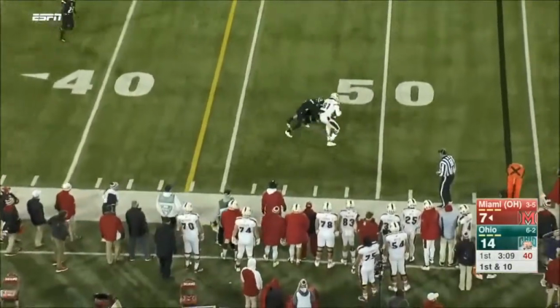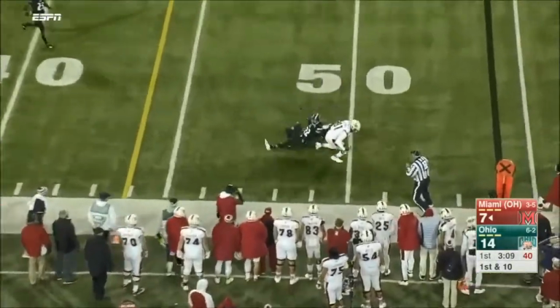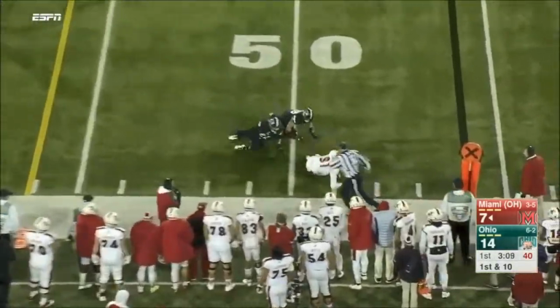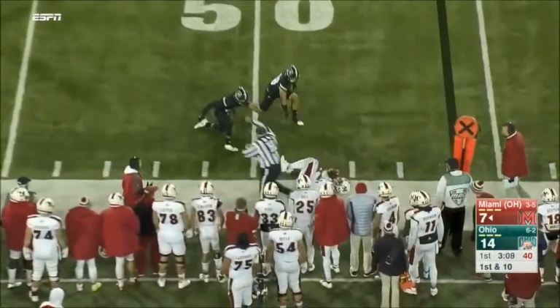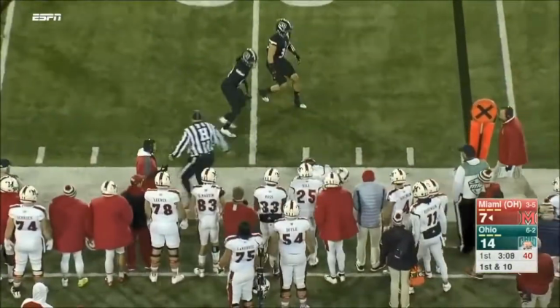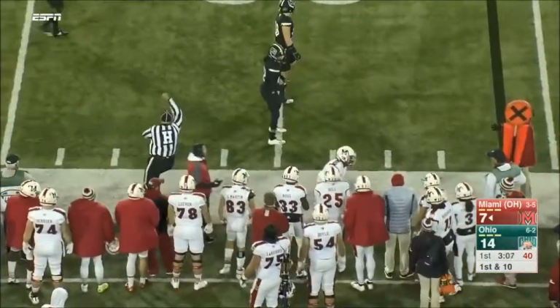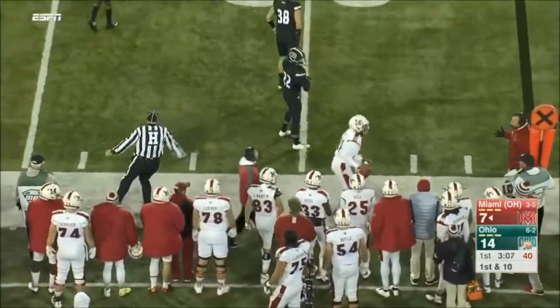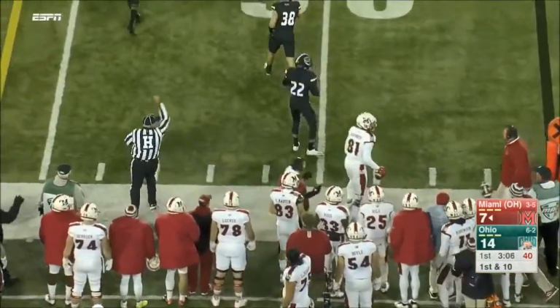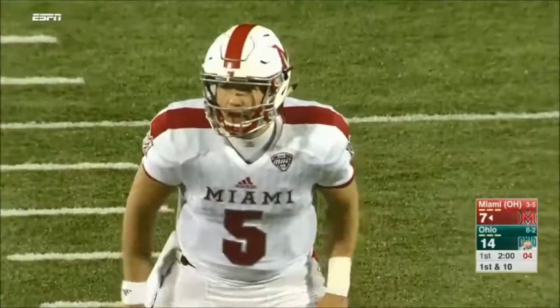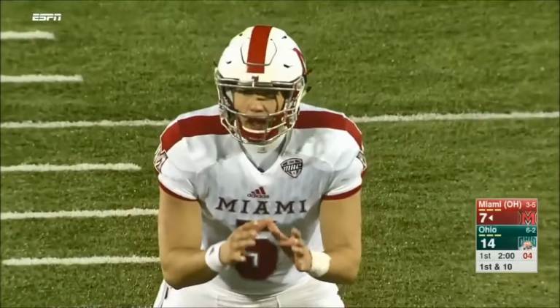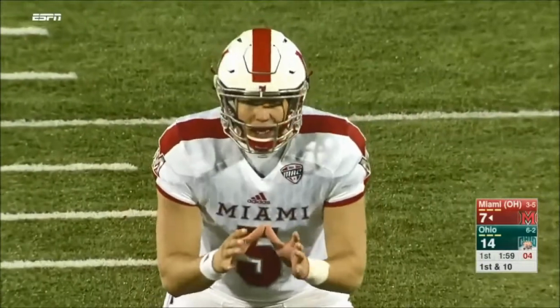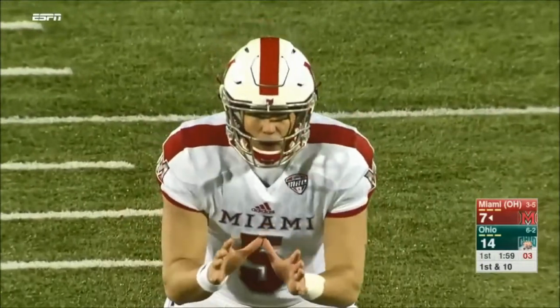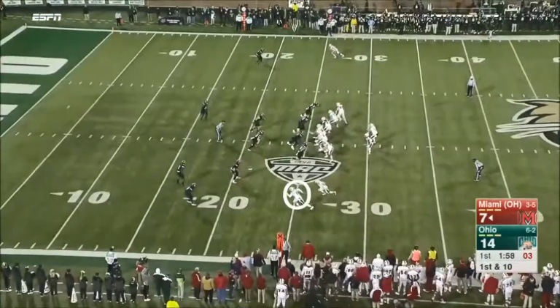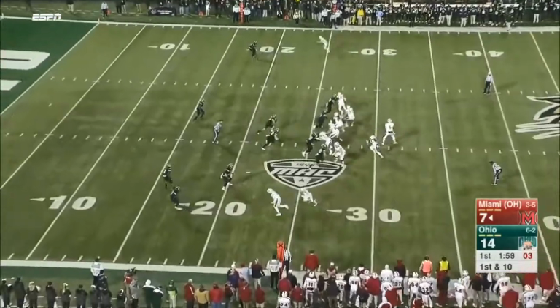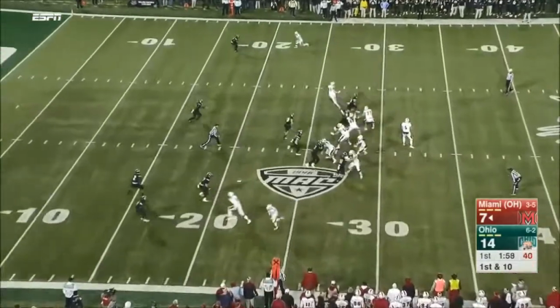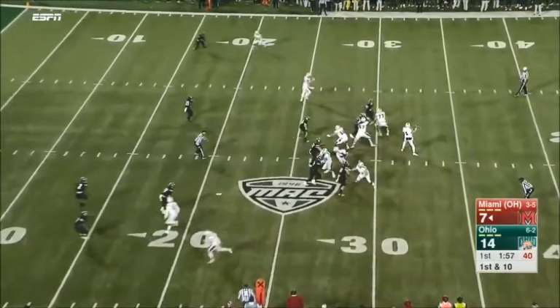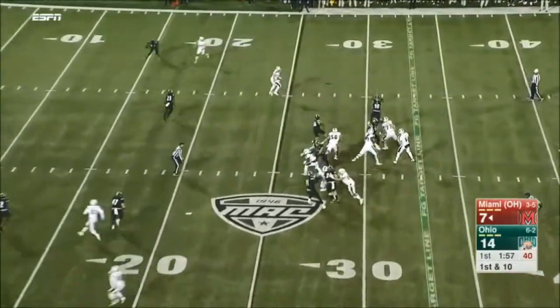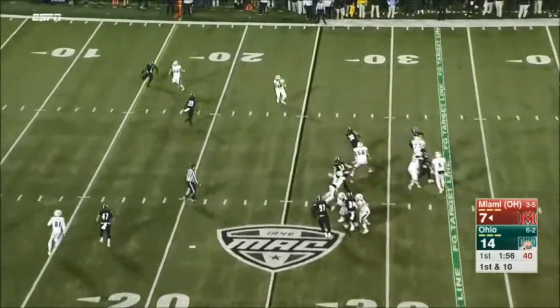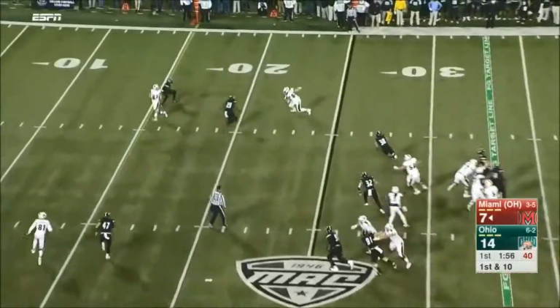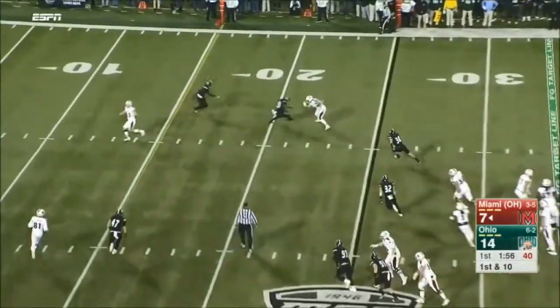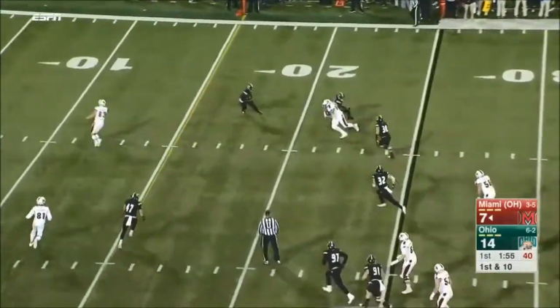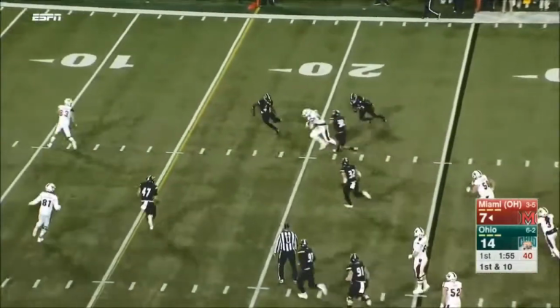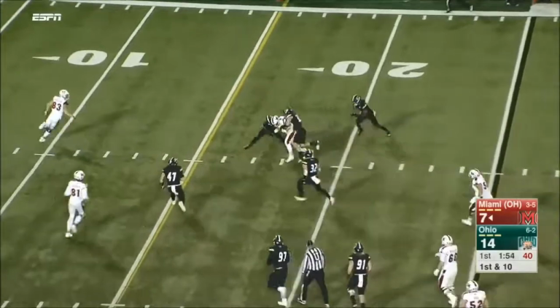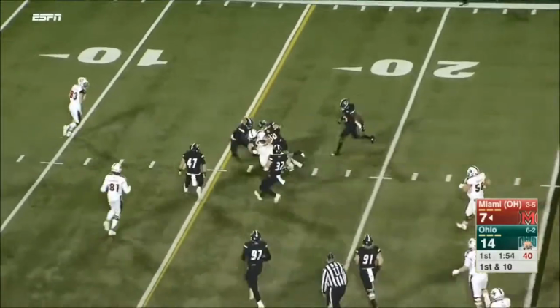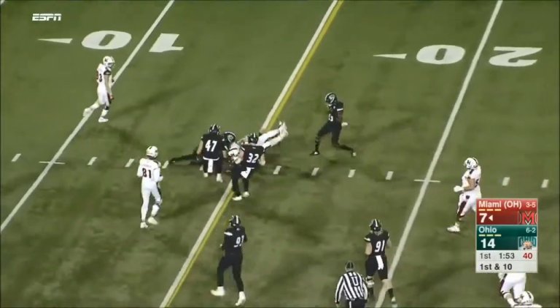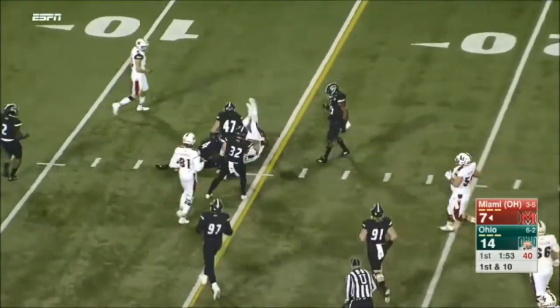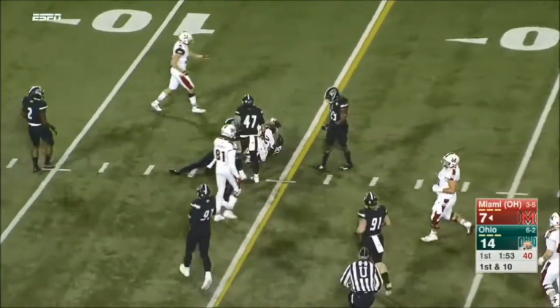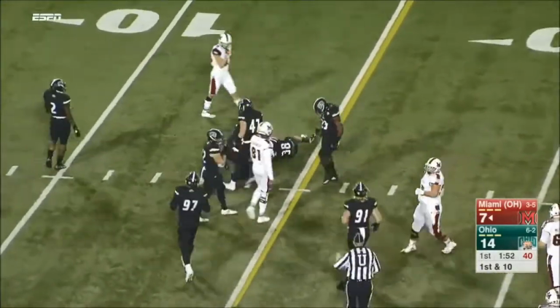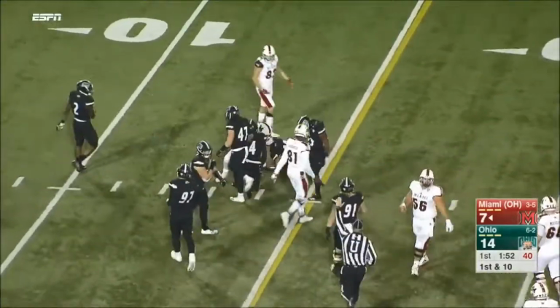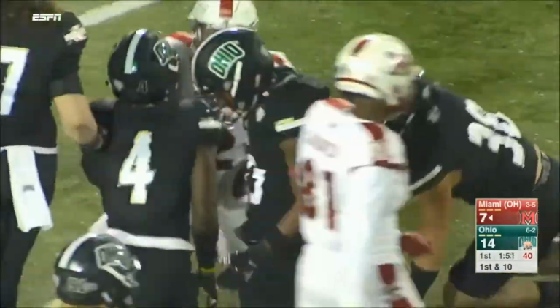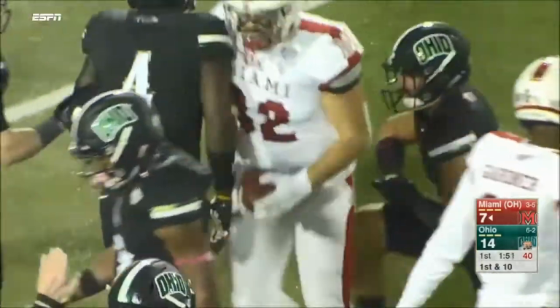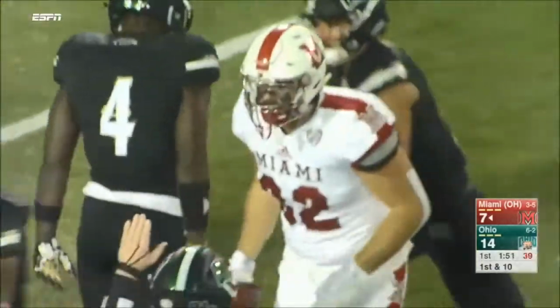Gardner again on the catch, and into the opponent's 25-yard line. Pass caught — Ryan Smith, Ryan Smith — and he has it down close to the marker.